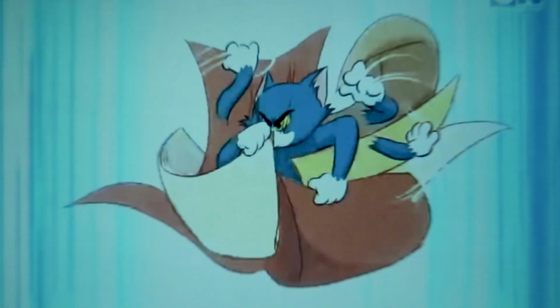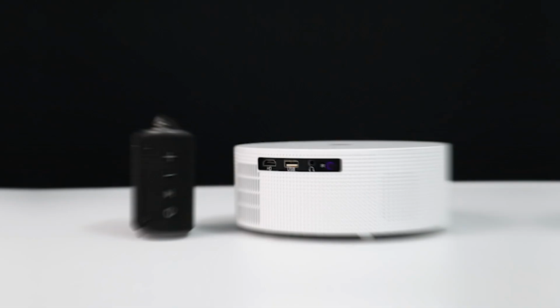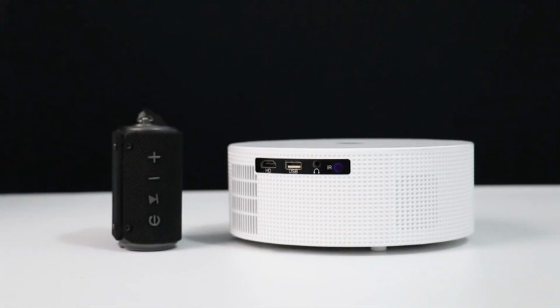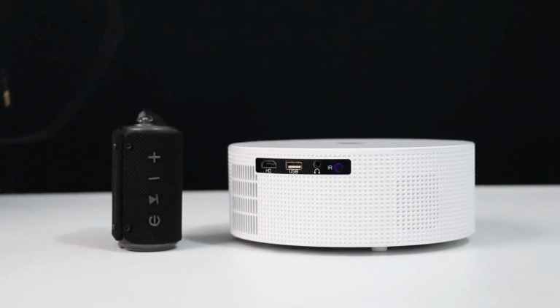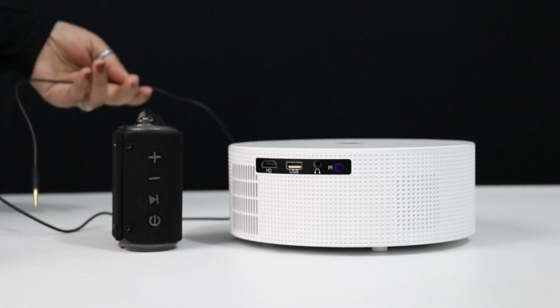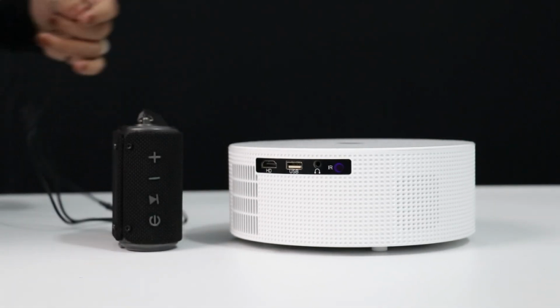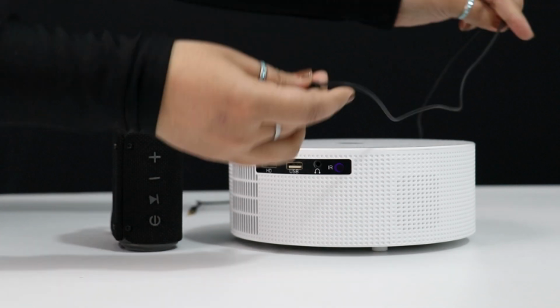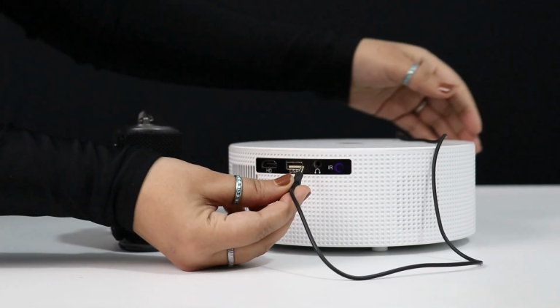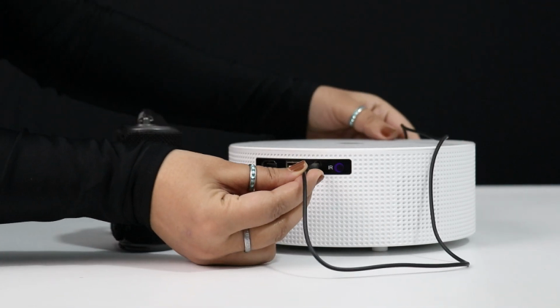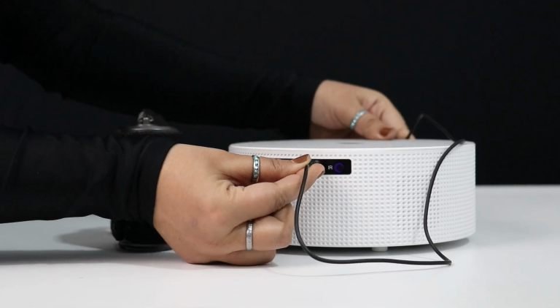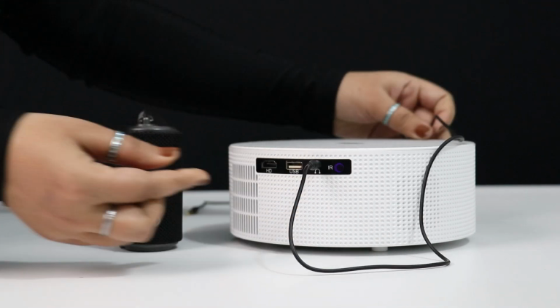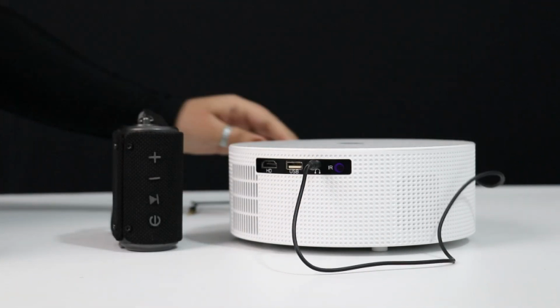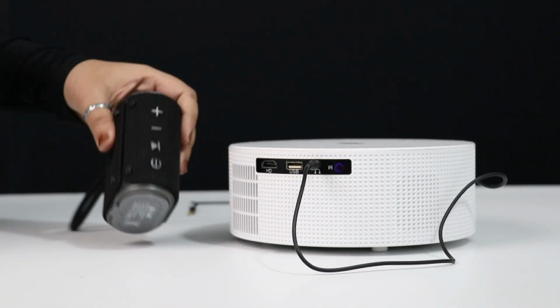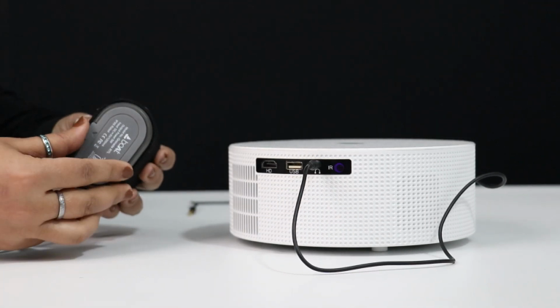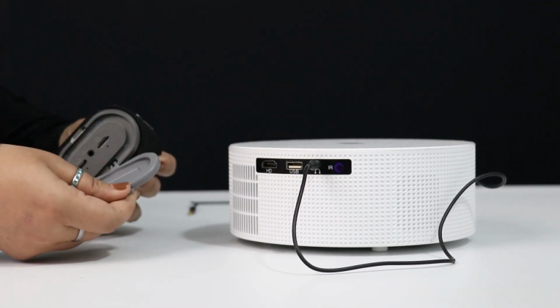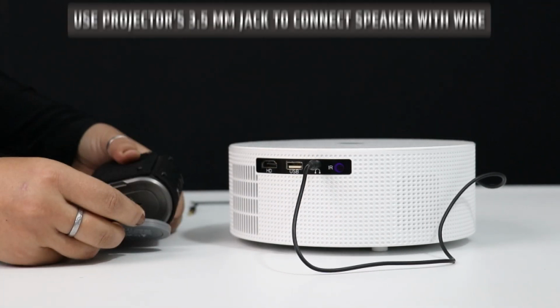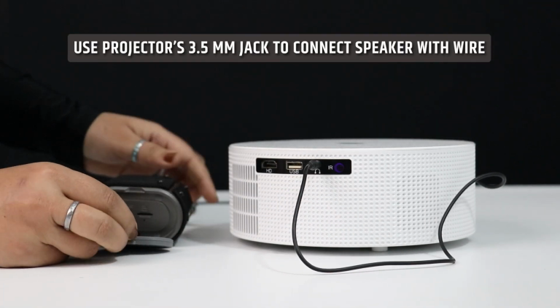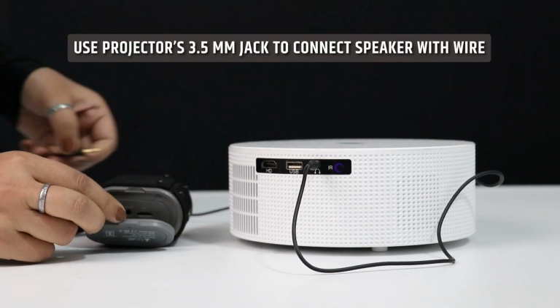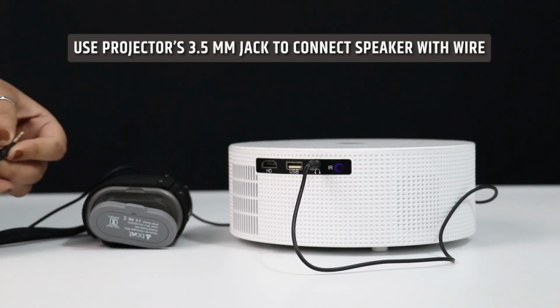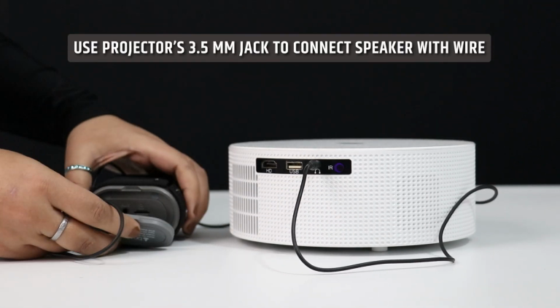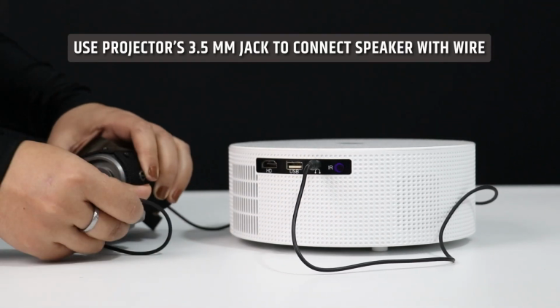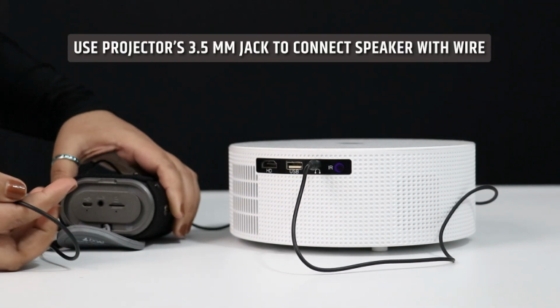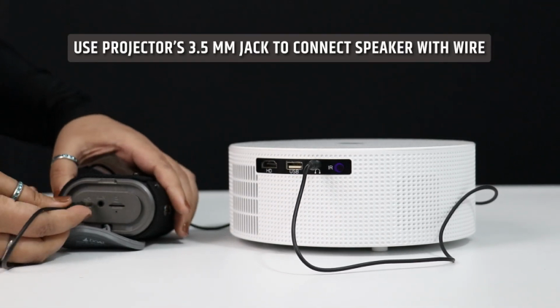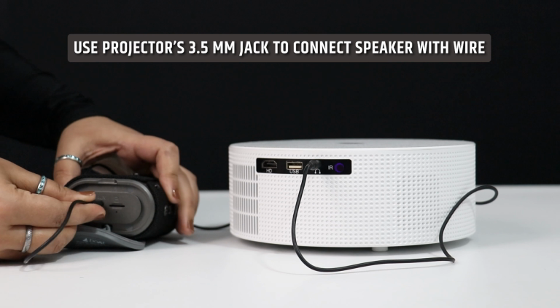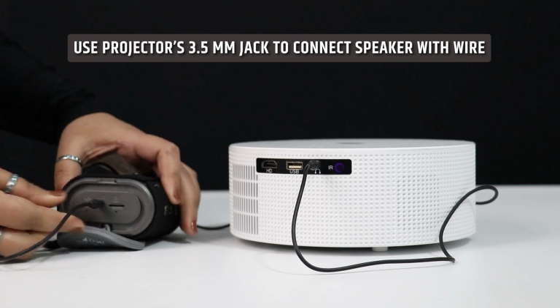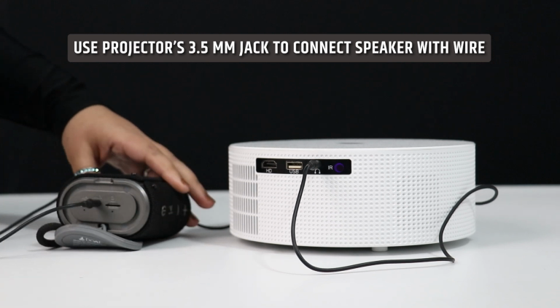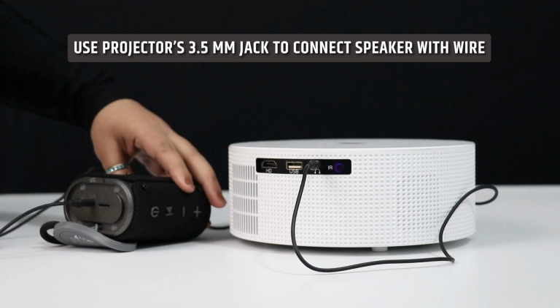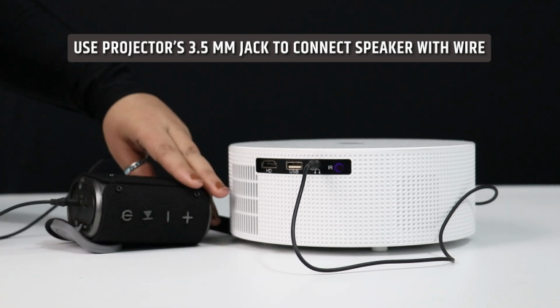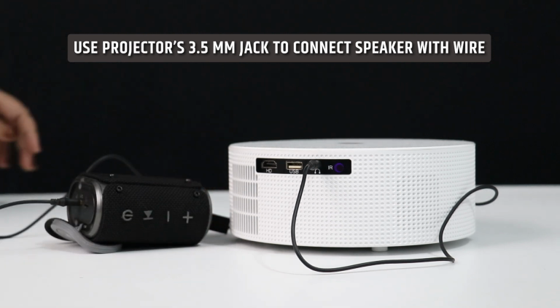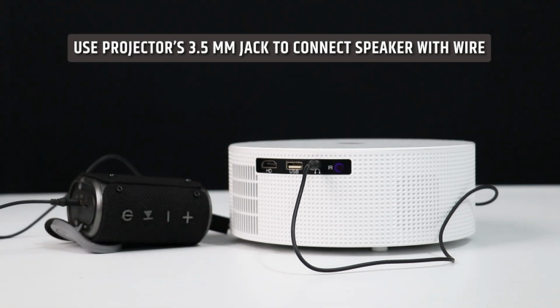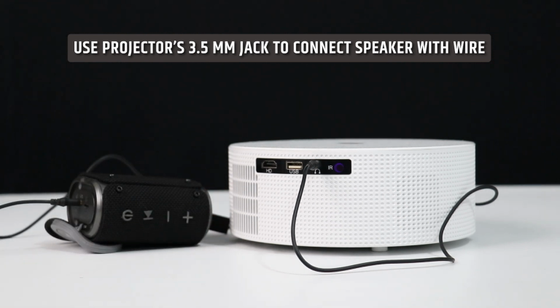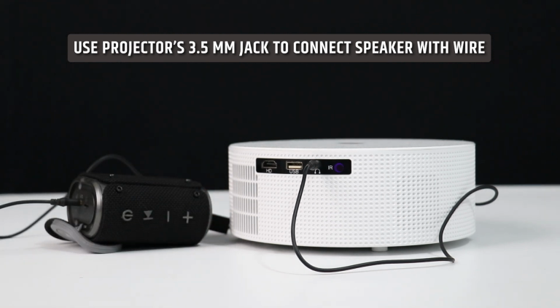If you want to connect a speaker with a wire, you can use the projector's 3.5mm jack to connect the speaker with a wire.